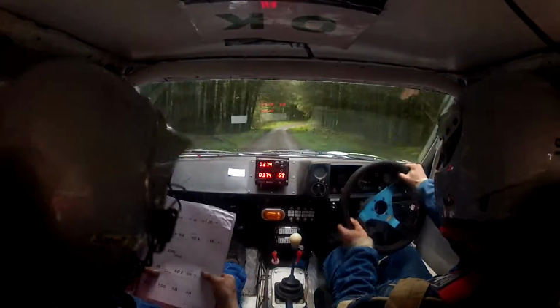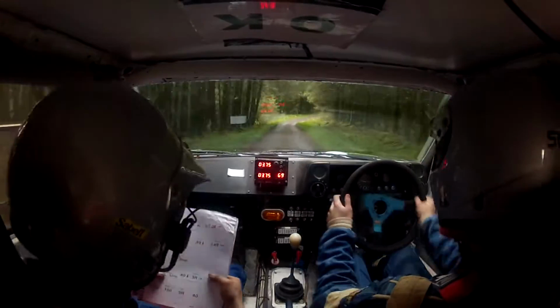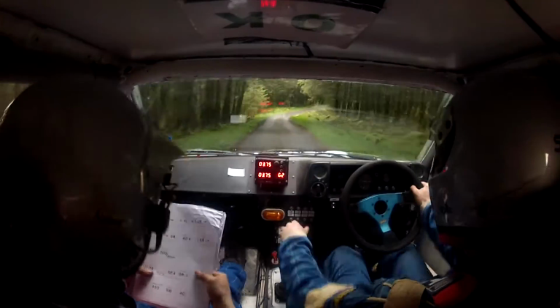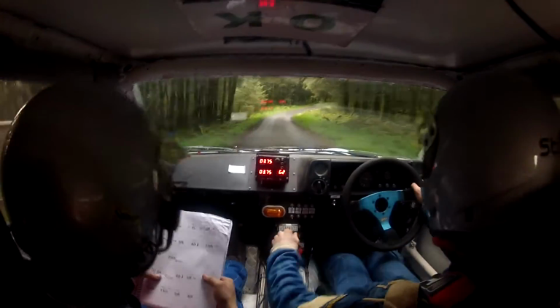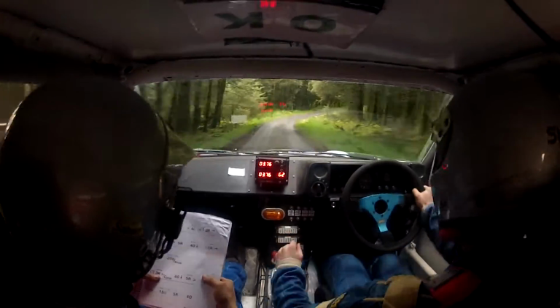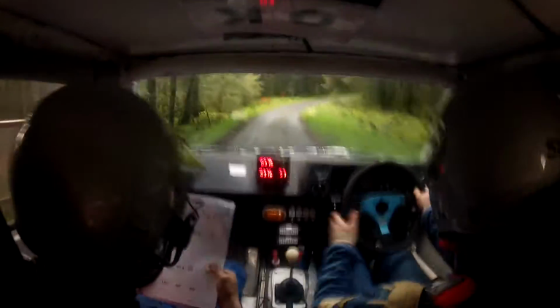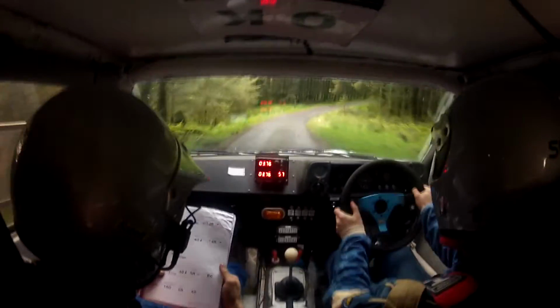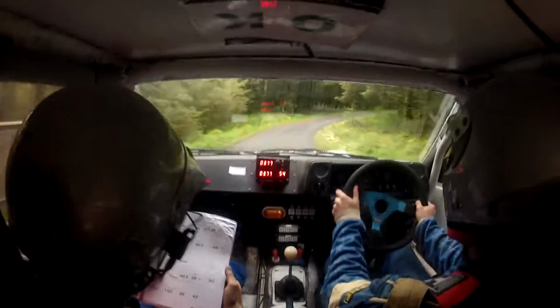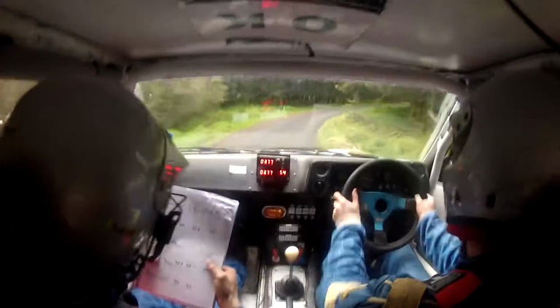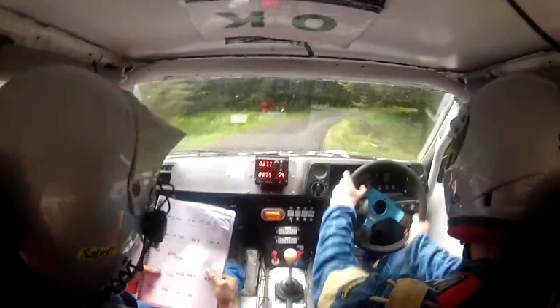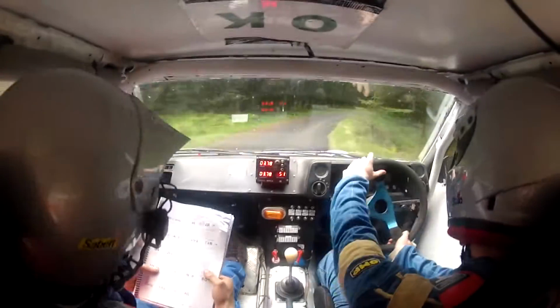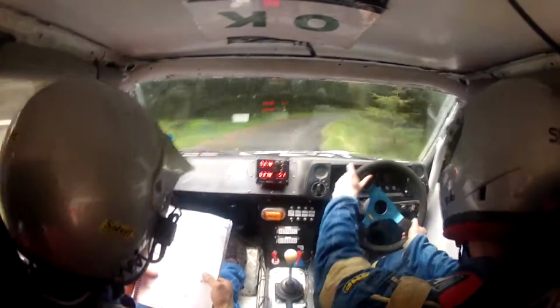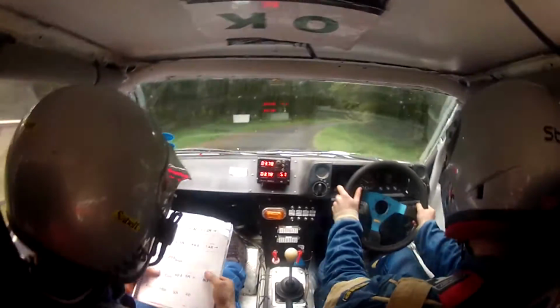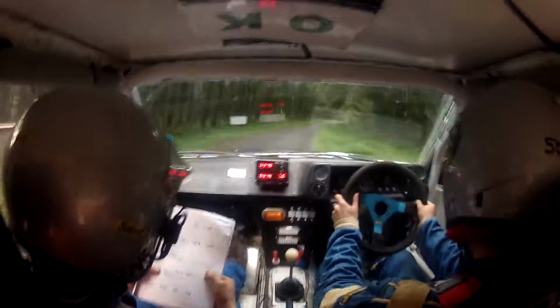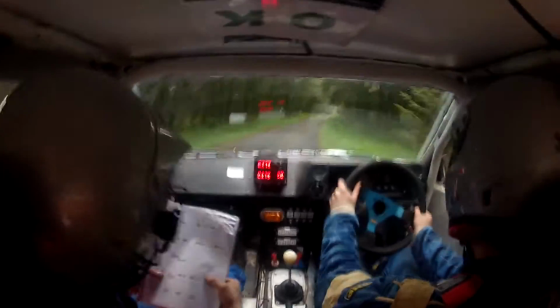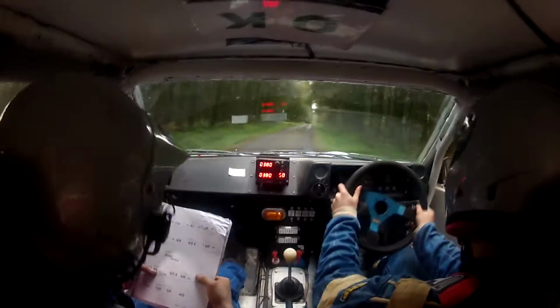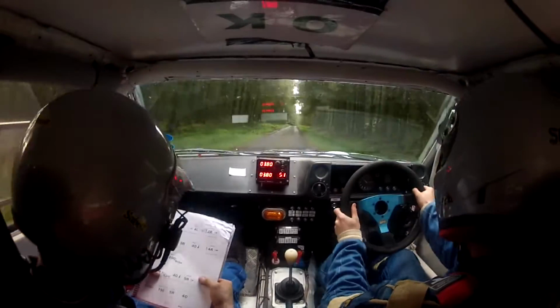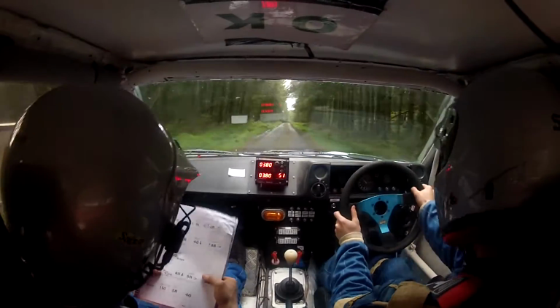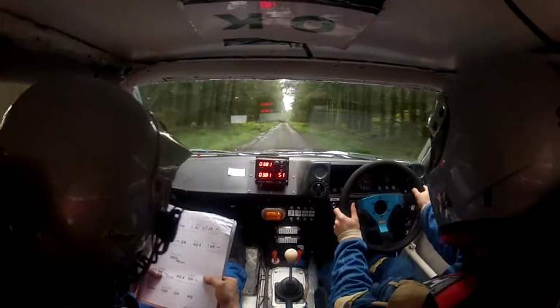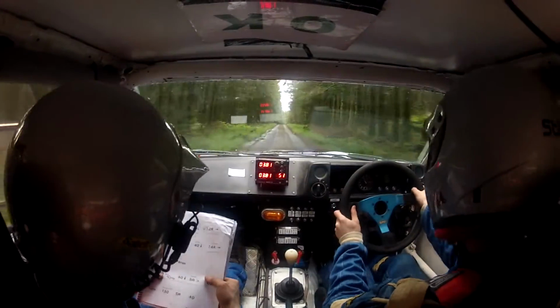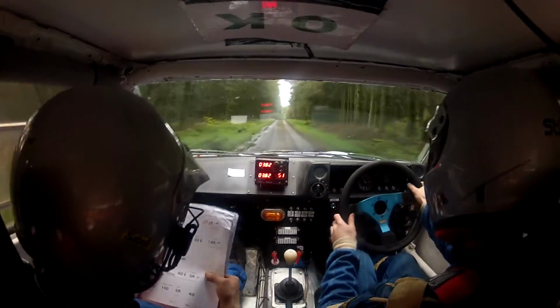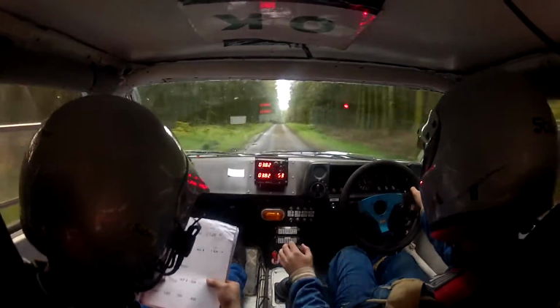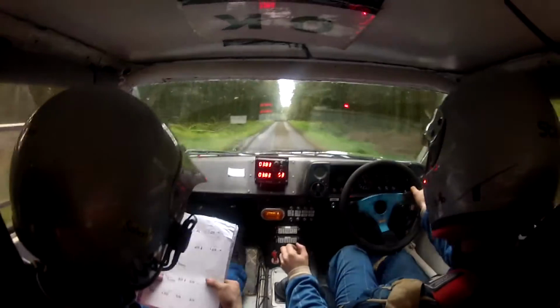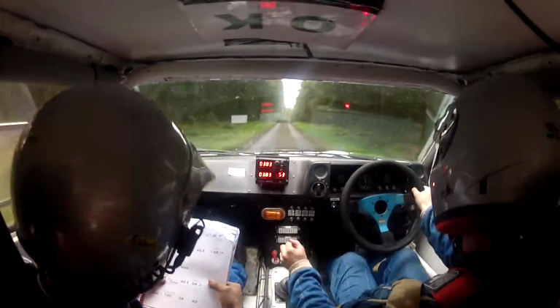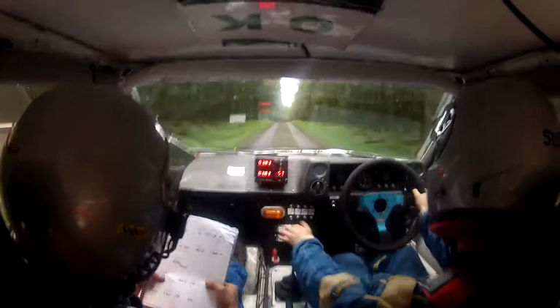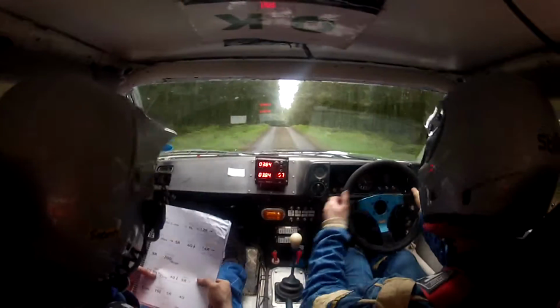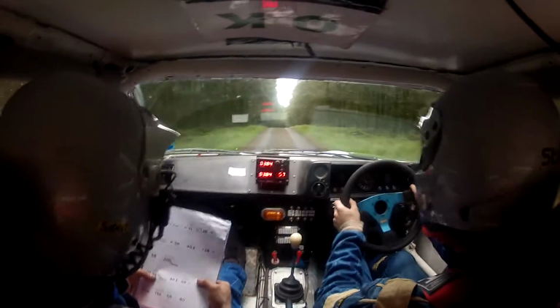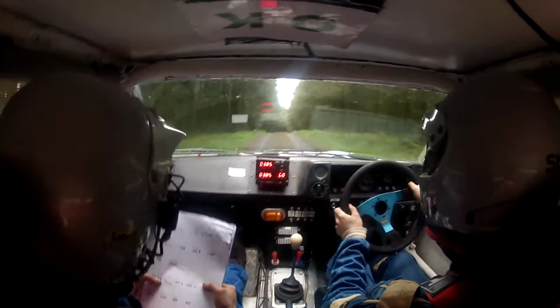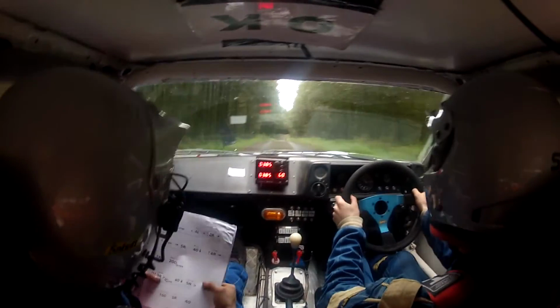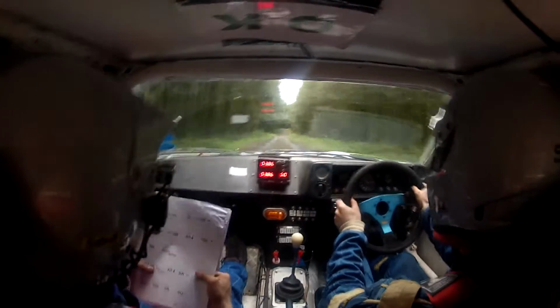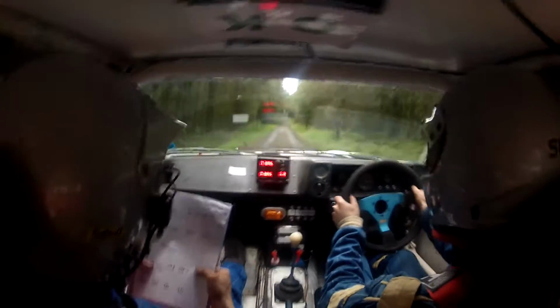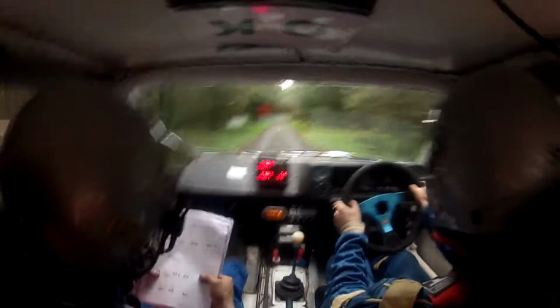40, down the hill, by right, in the middle of a crest, one right, 150, one right, caution, two right.